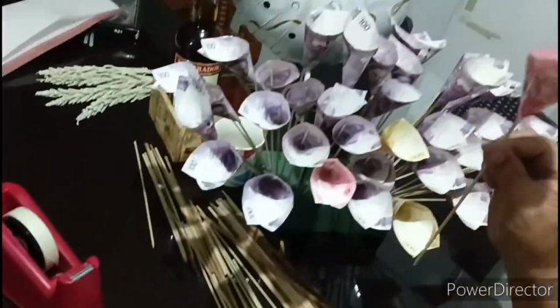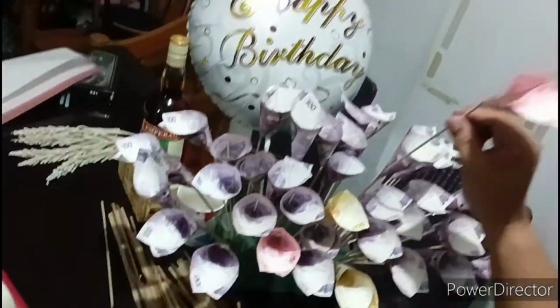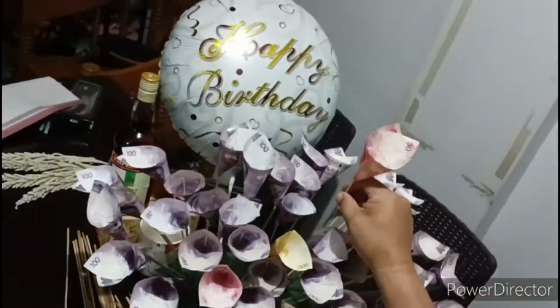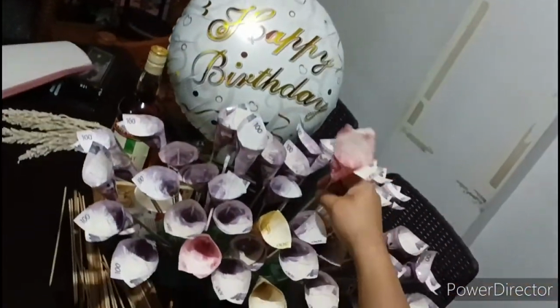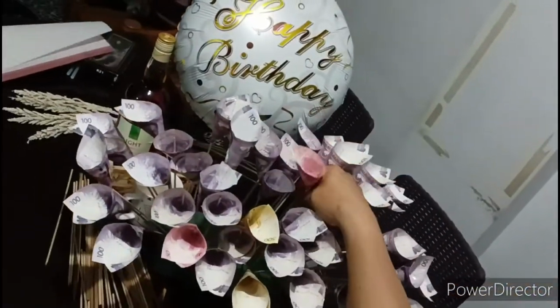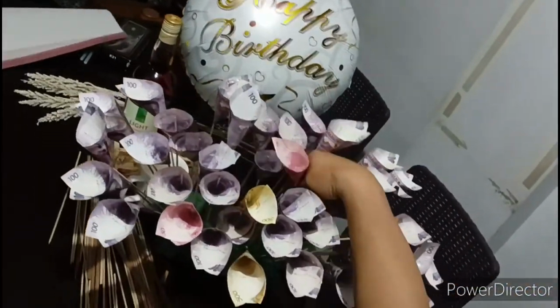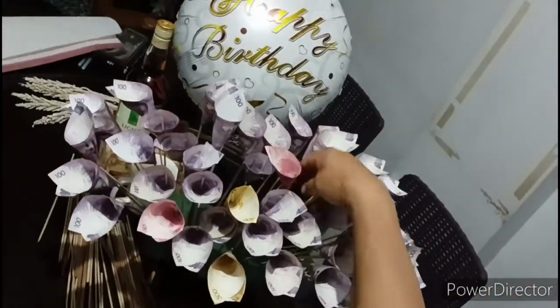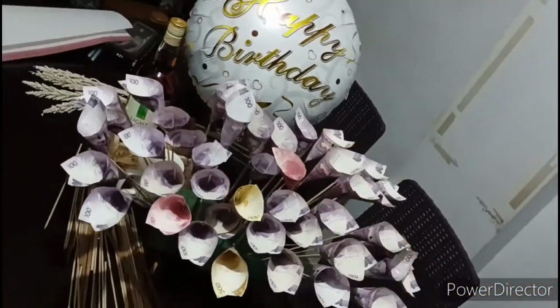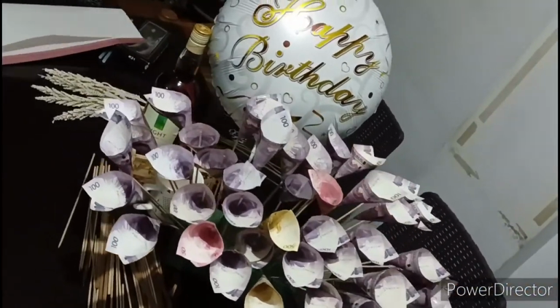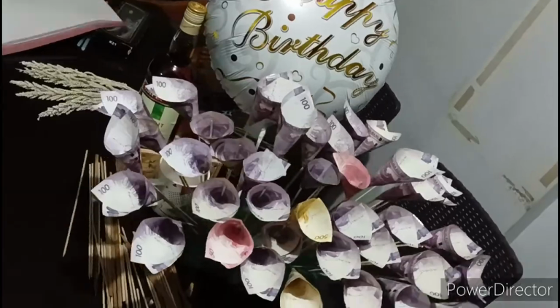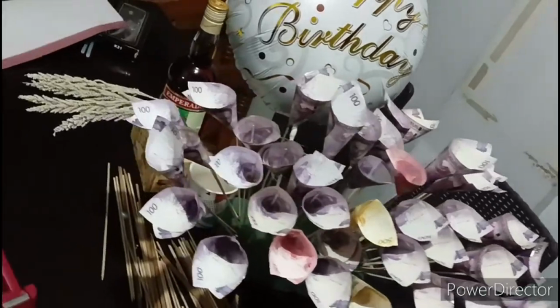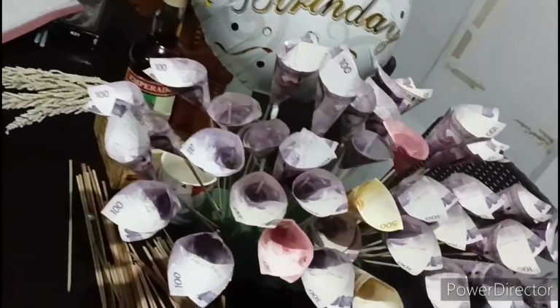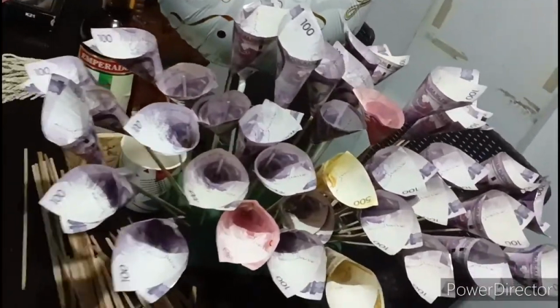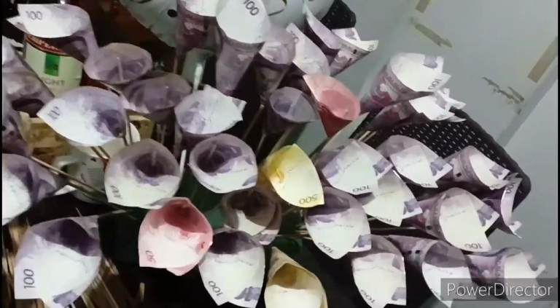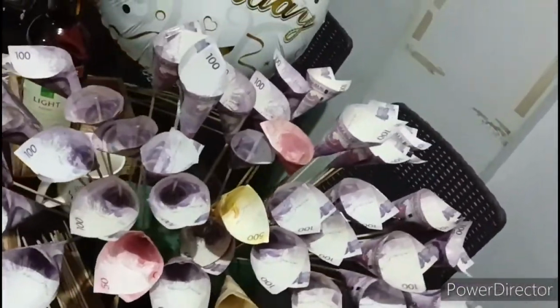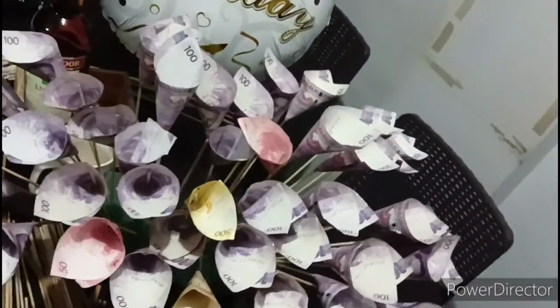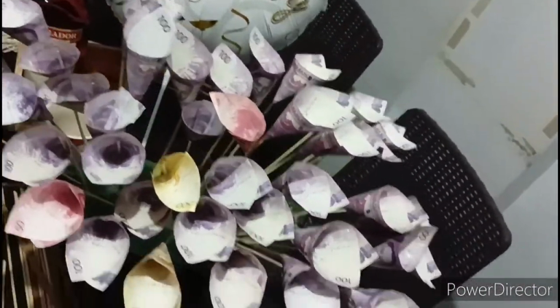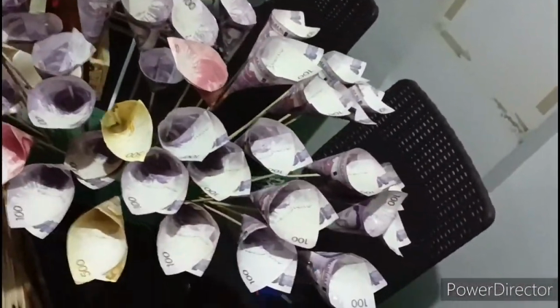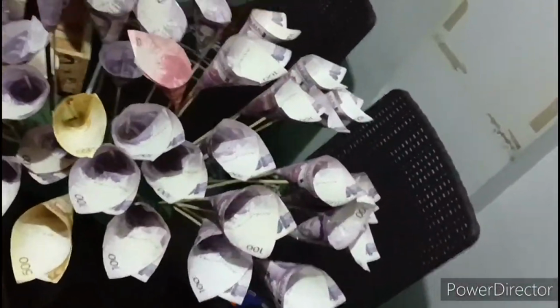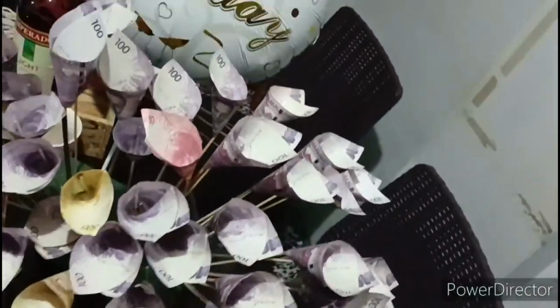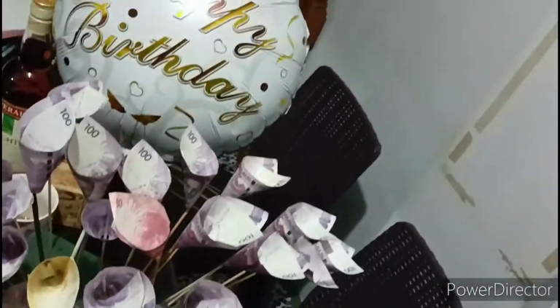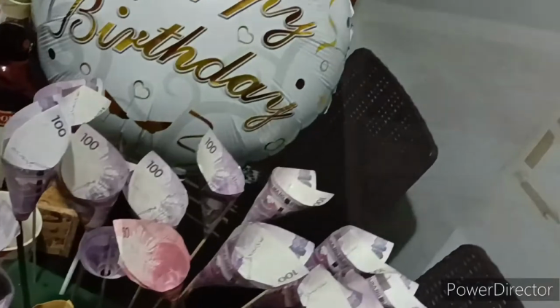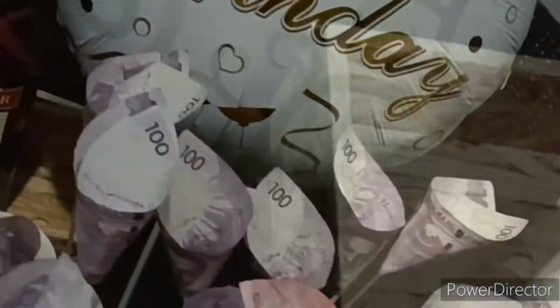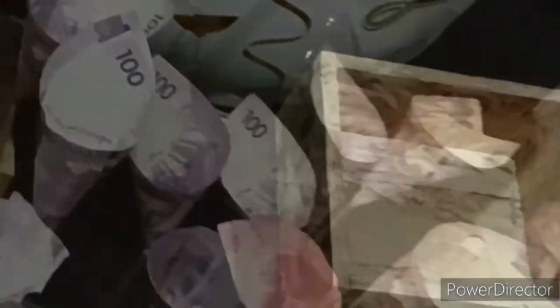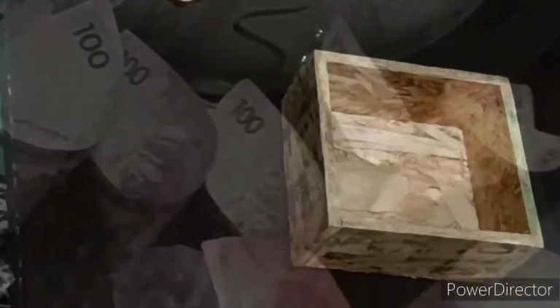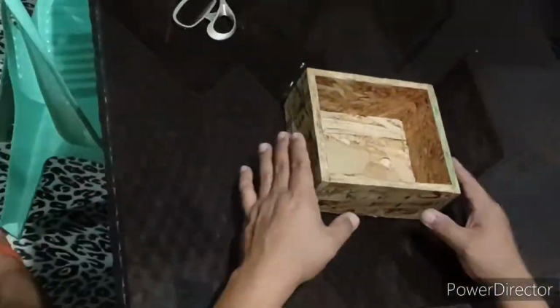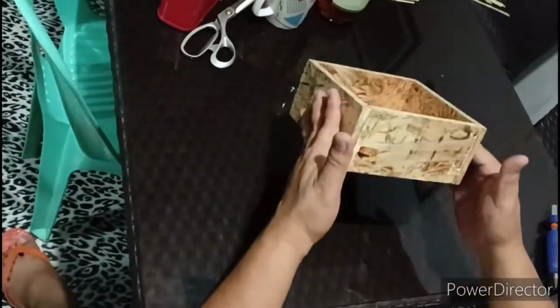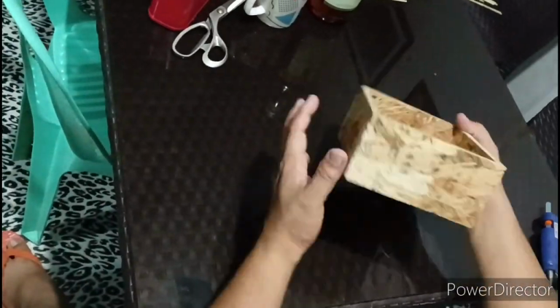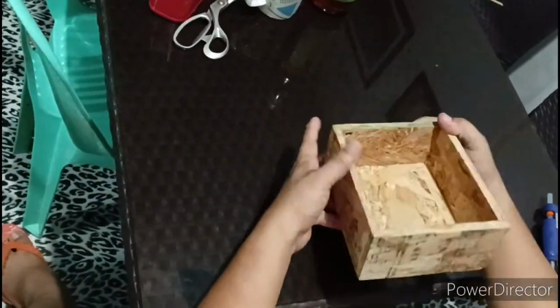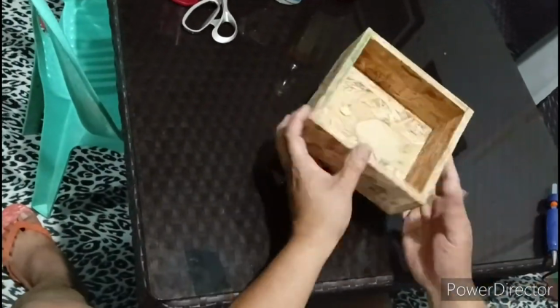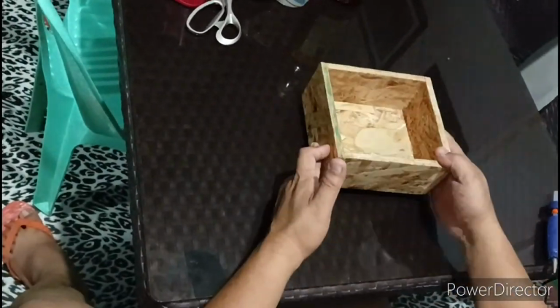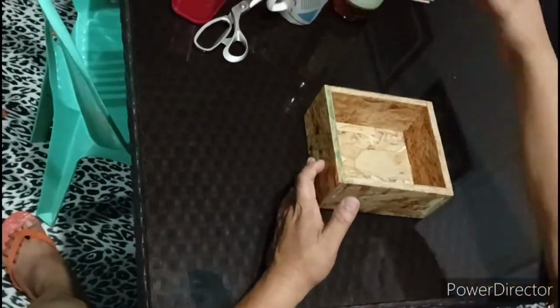Ayan na silang lahat, di ba? Ang ganda po pag marami. Imagine what if kung 50,000 o 100,000 peso bills — ang dami. So, ang ating susunod ay ang ating box.